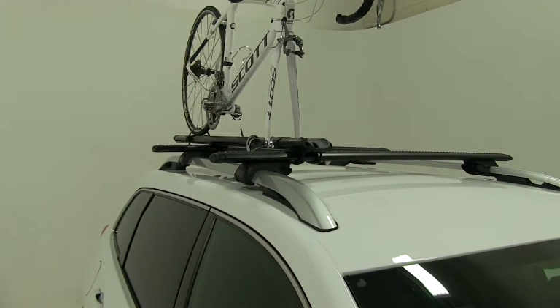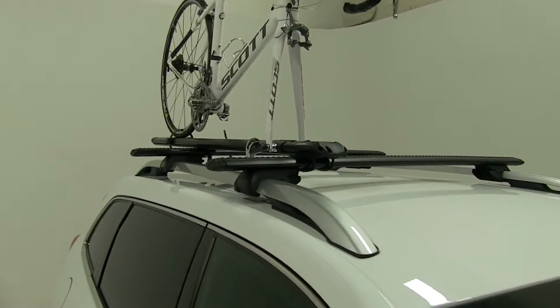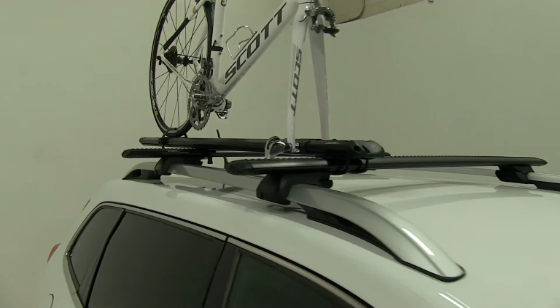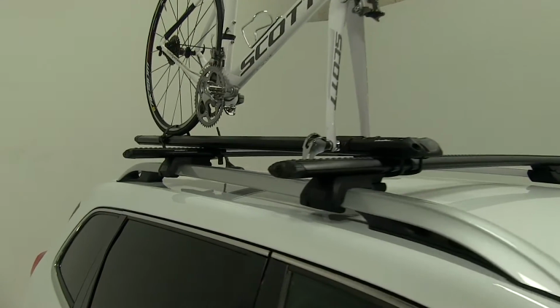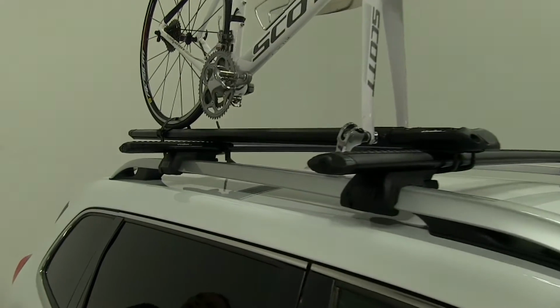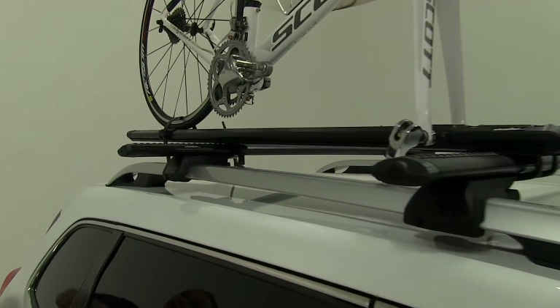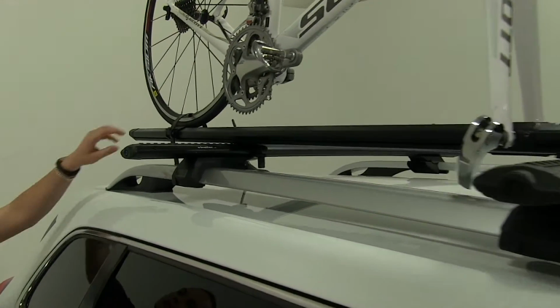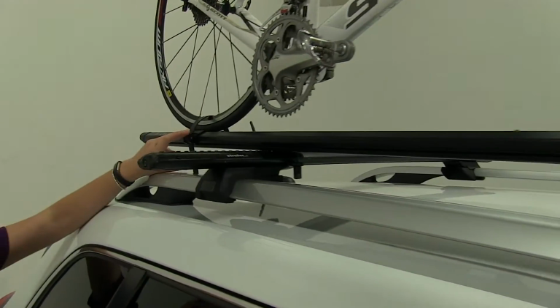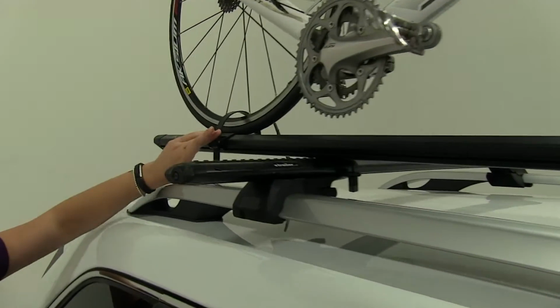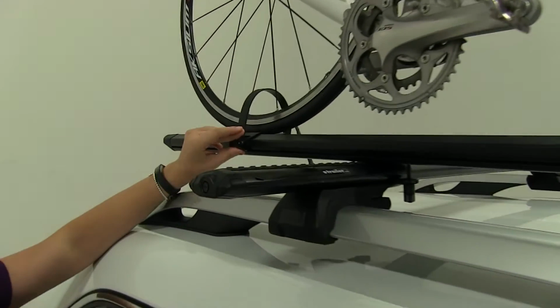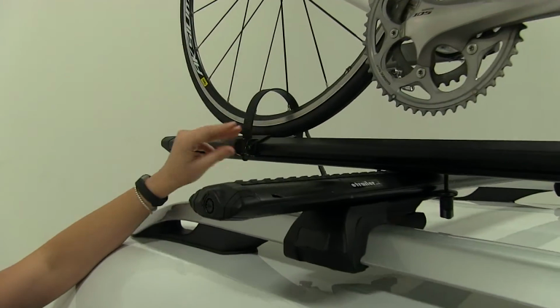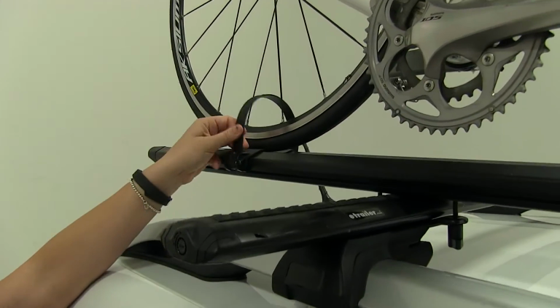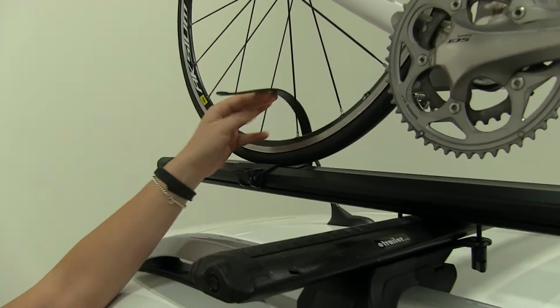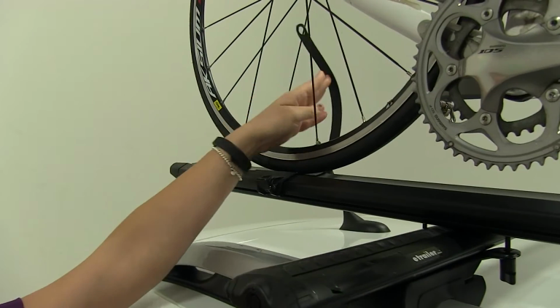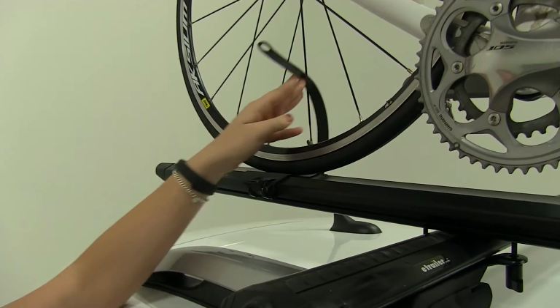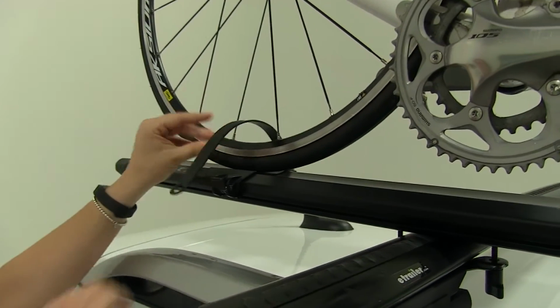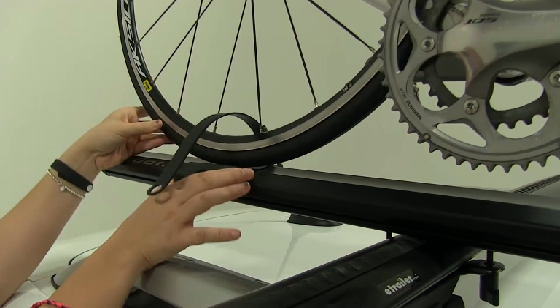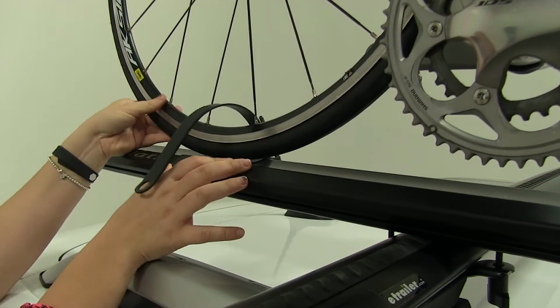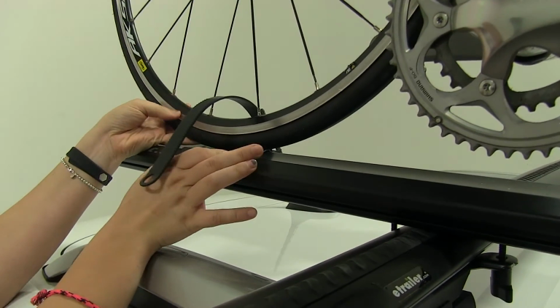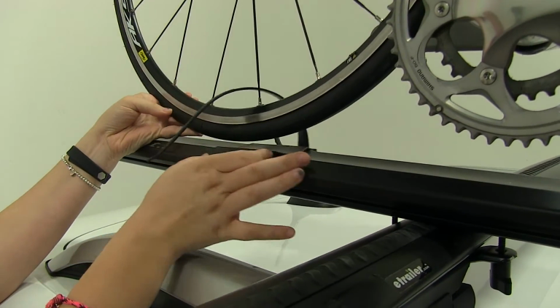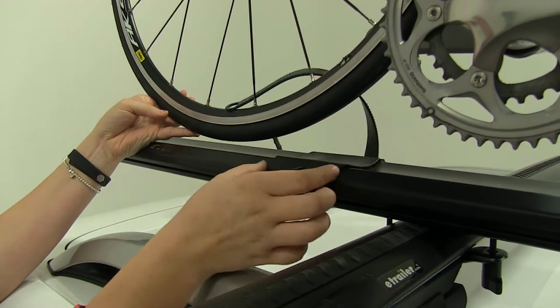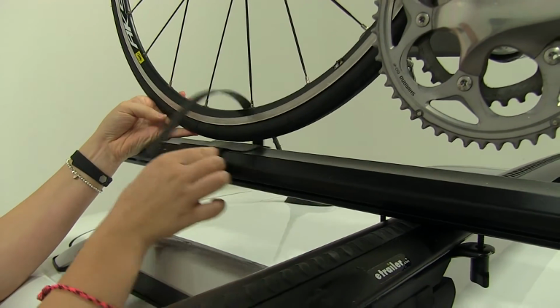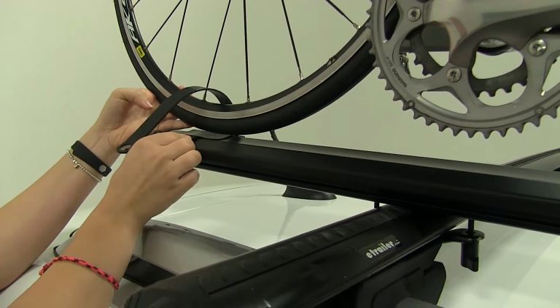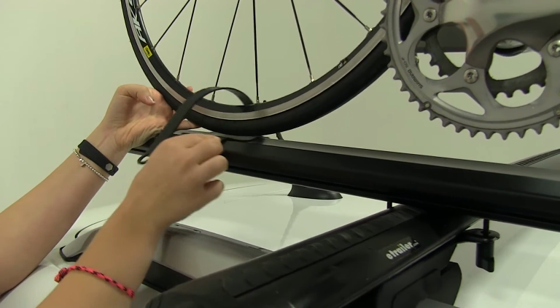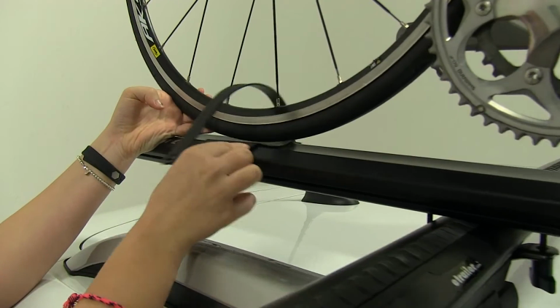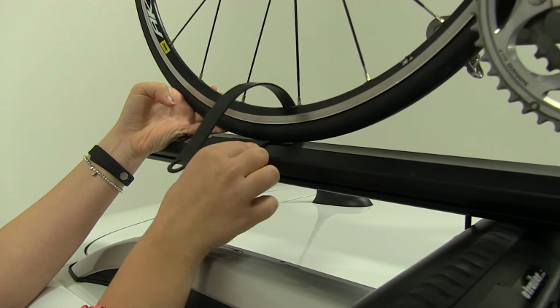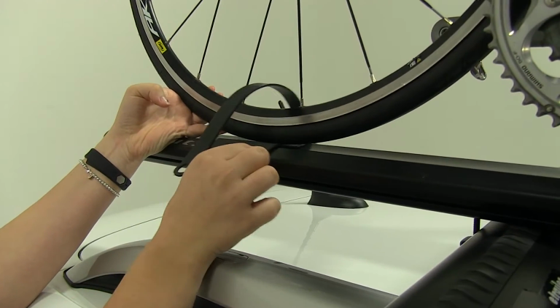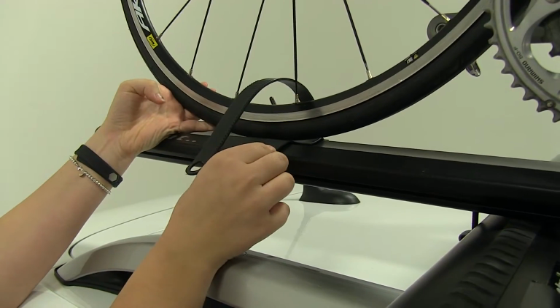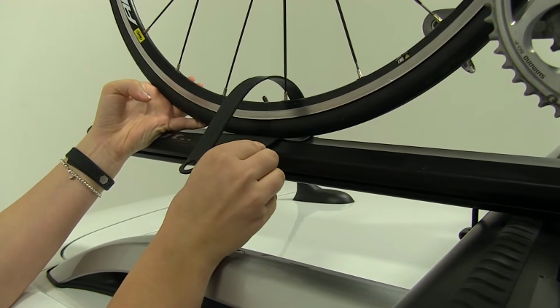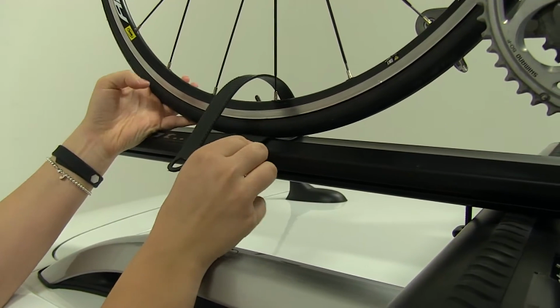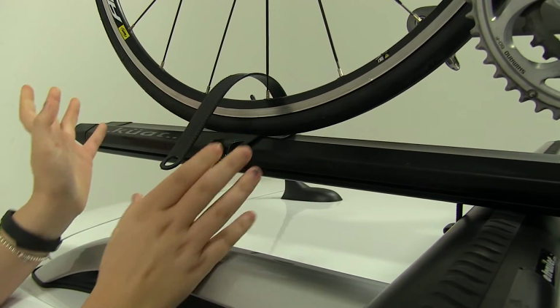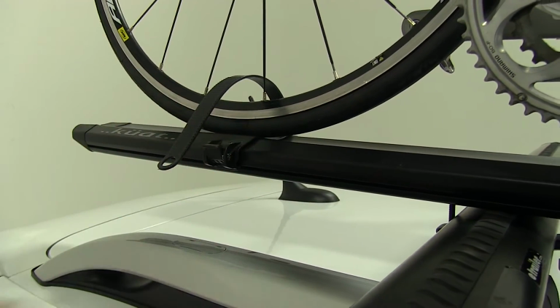Here in the back we have a ratcheting strap. This is going to hold our bike tire in place here at the back. We also have the option to move that up and down the length of our bike rack to accommodate different bikes that we may have.